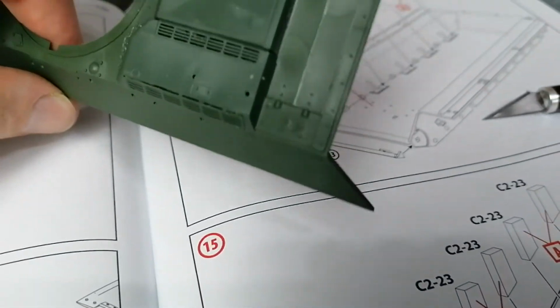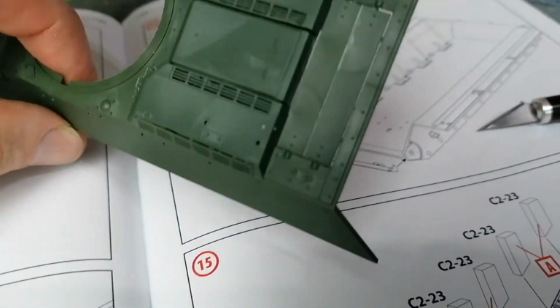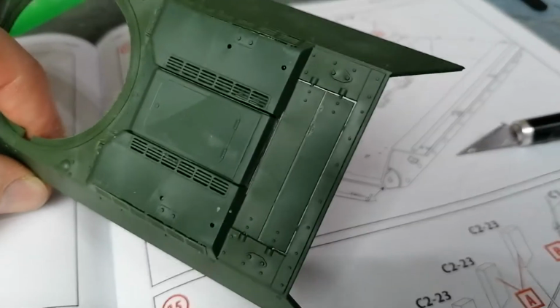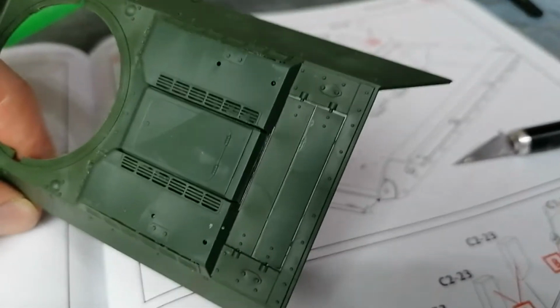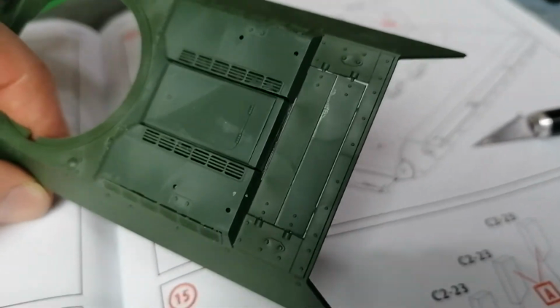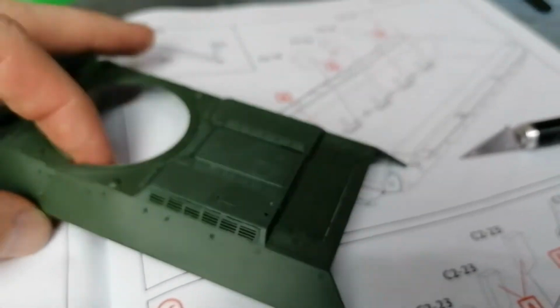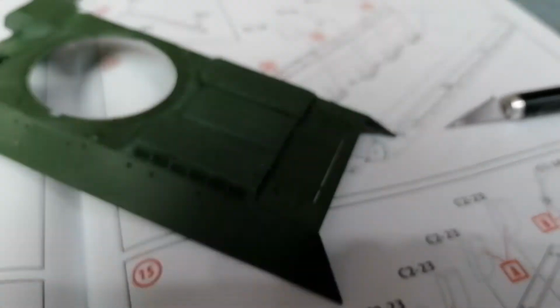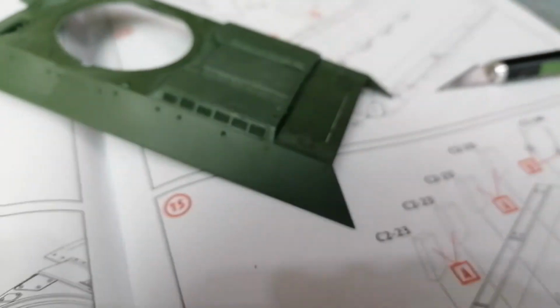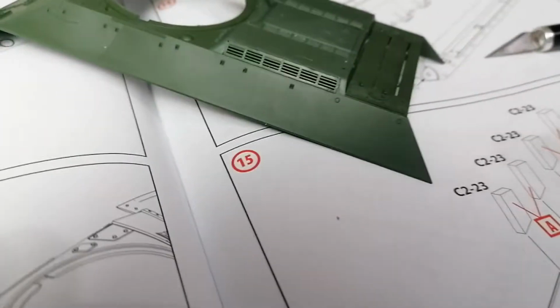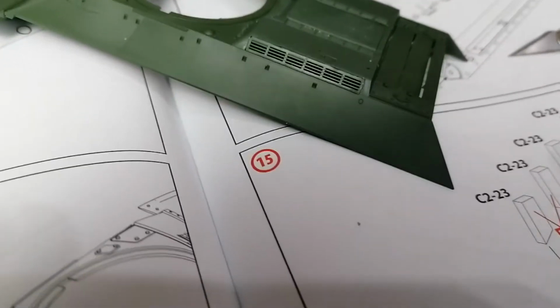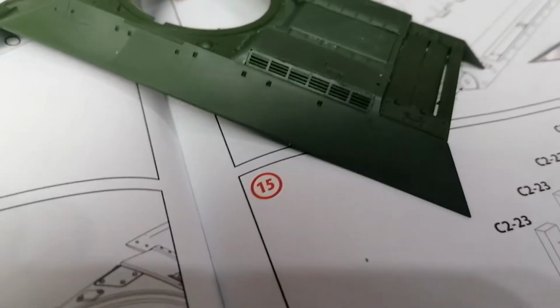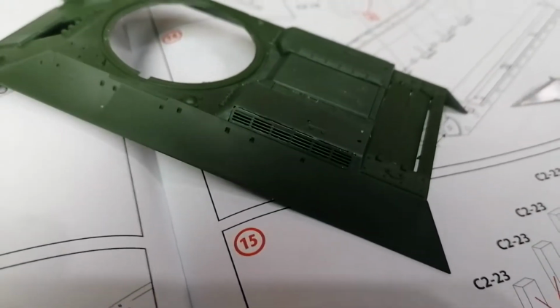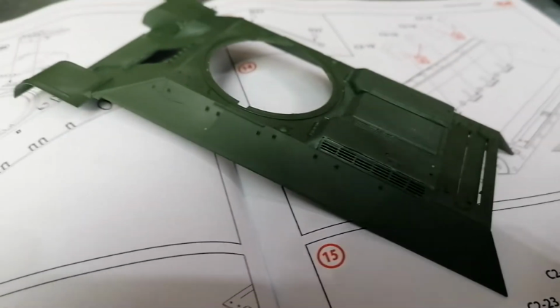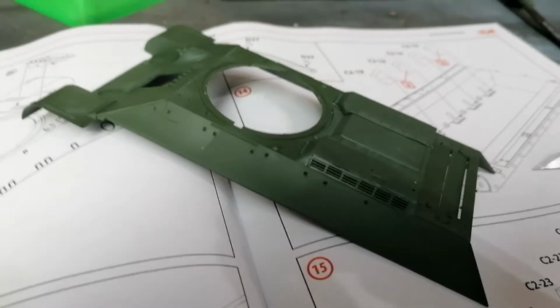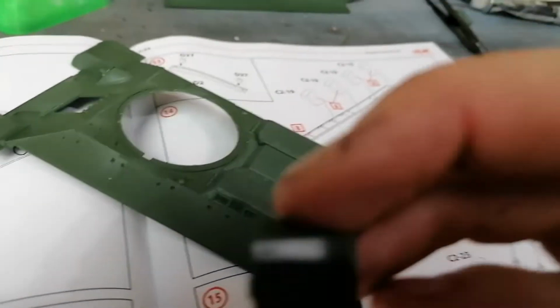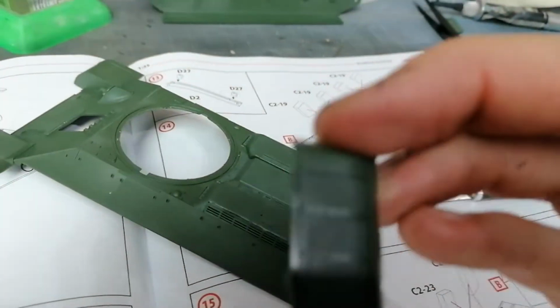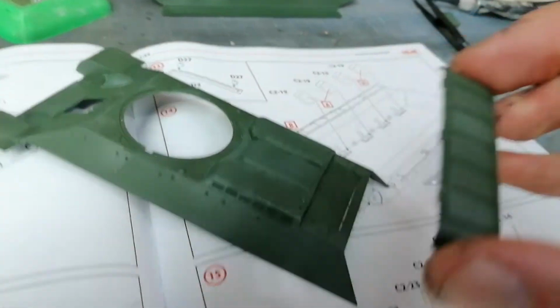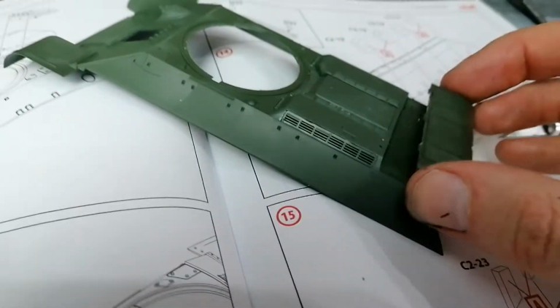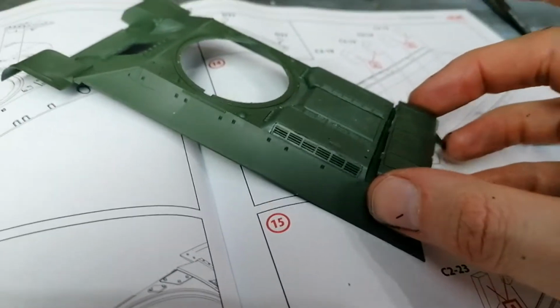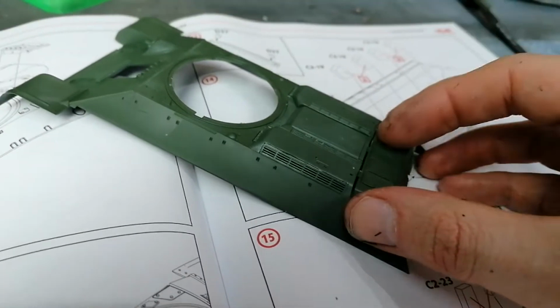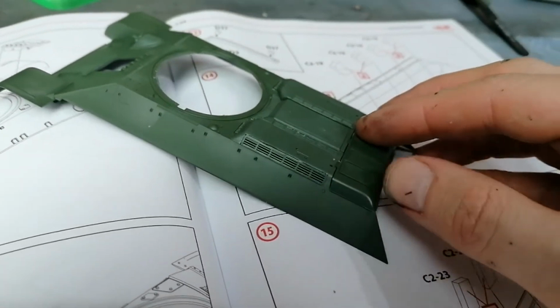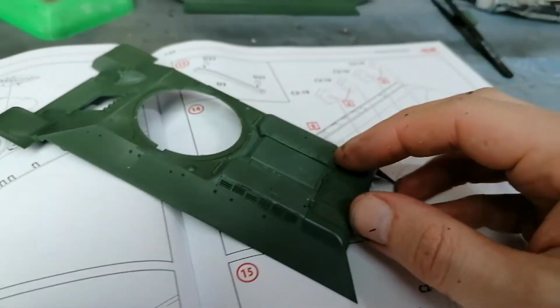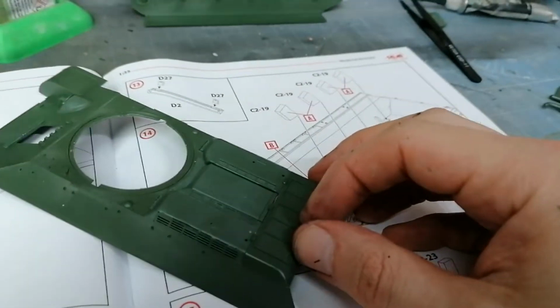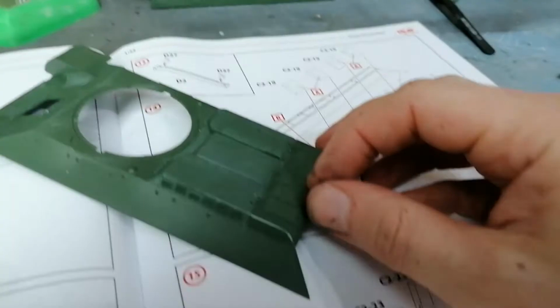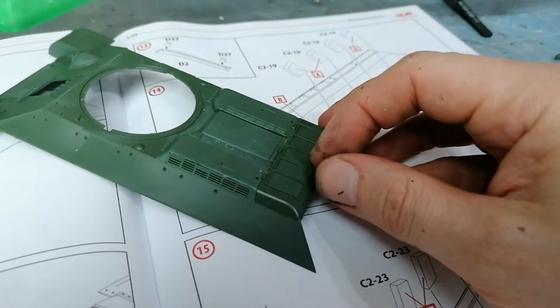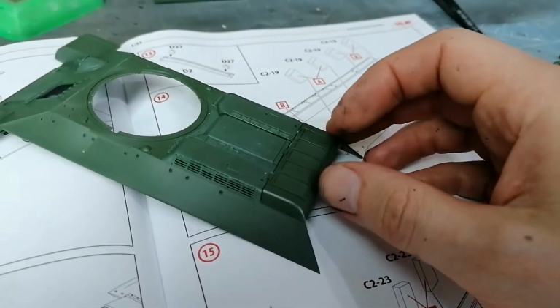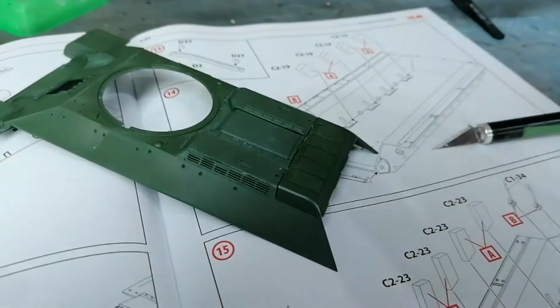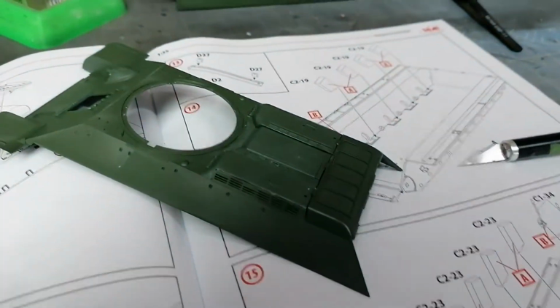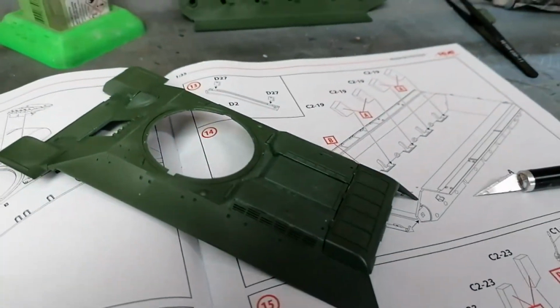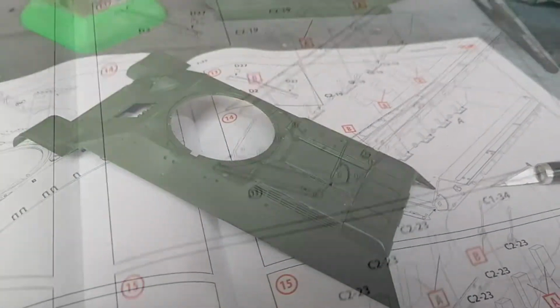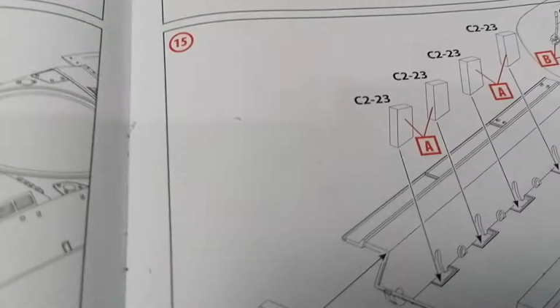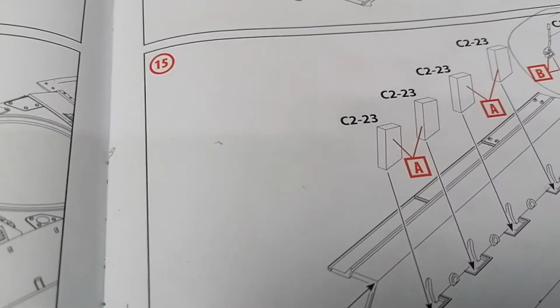What's crazy to me is there's a fair bit of detail here - rivets and whatnot - however this piece is going to go over there and we're going to lose all that. Yeah, that's just strange to me, oh well.